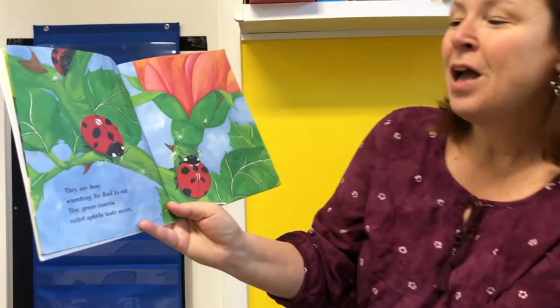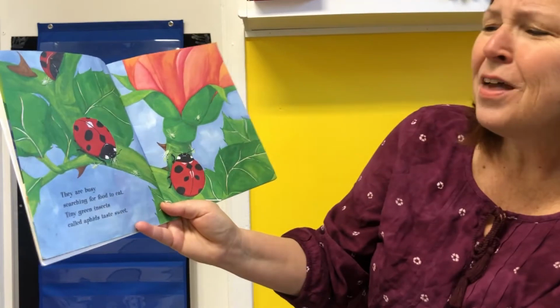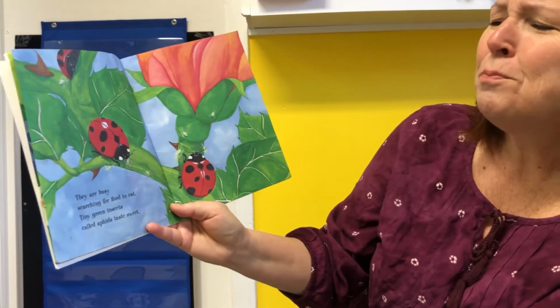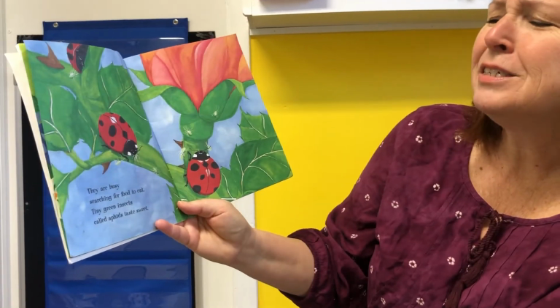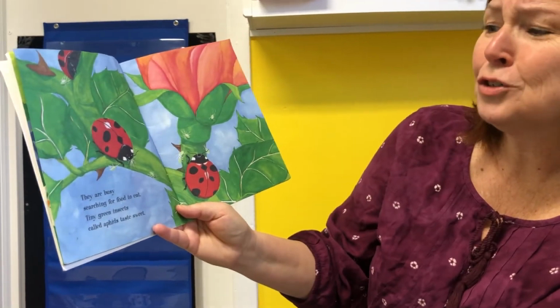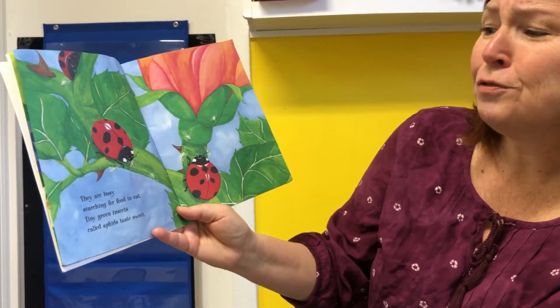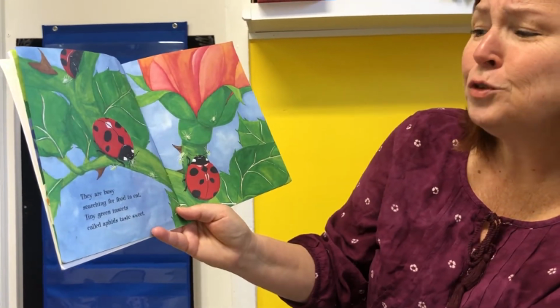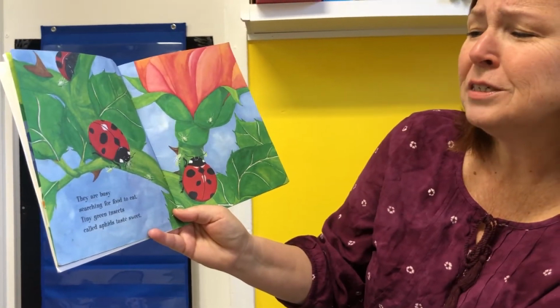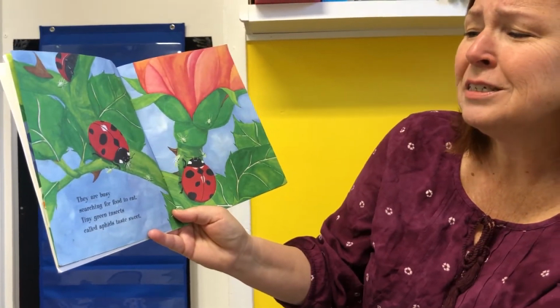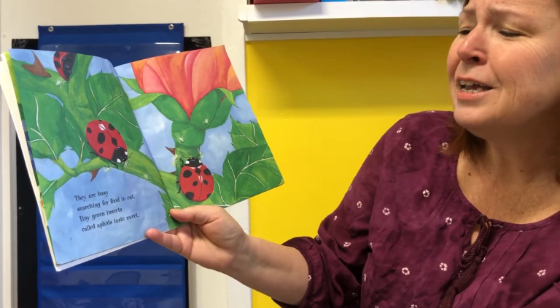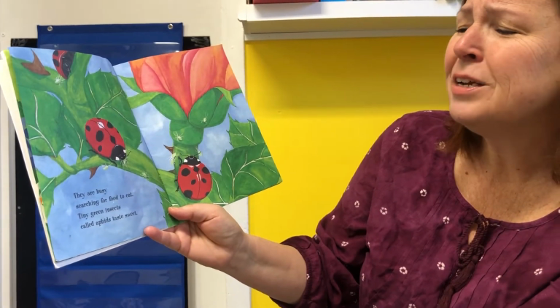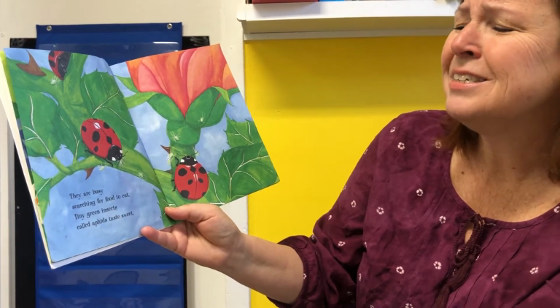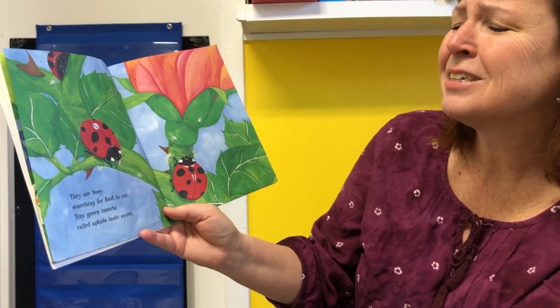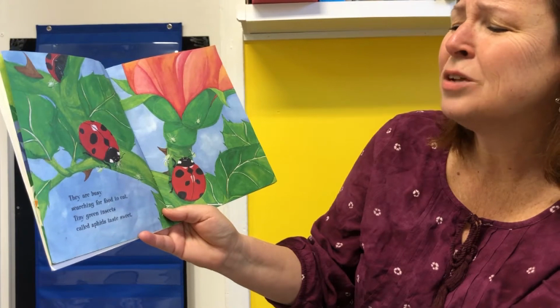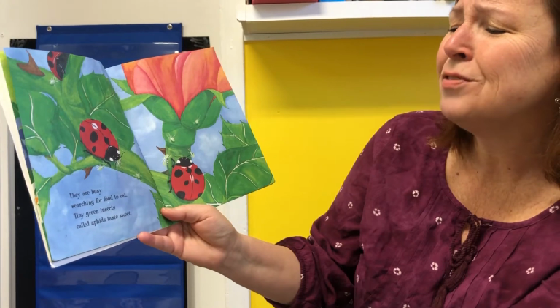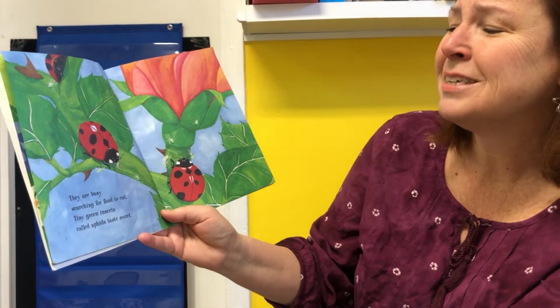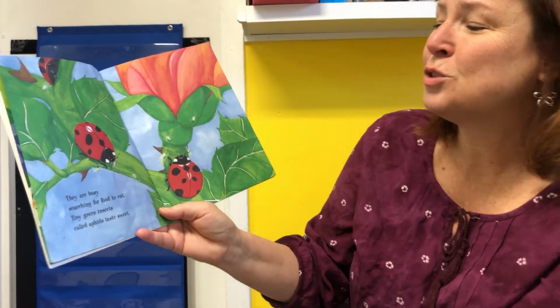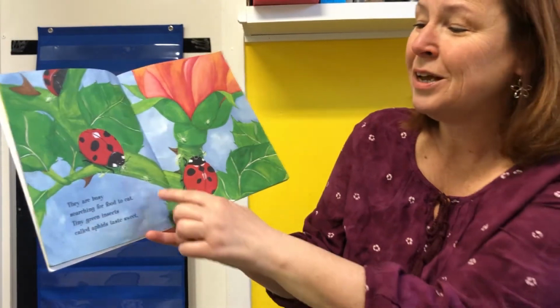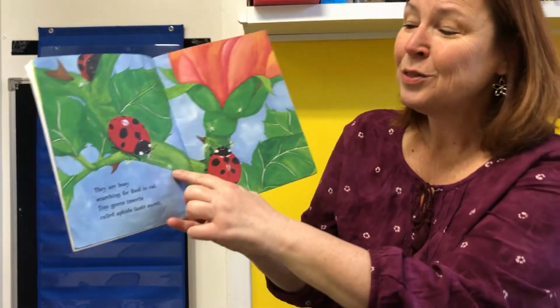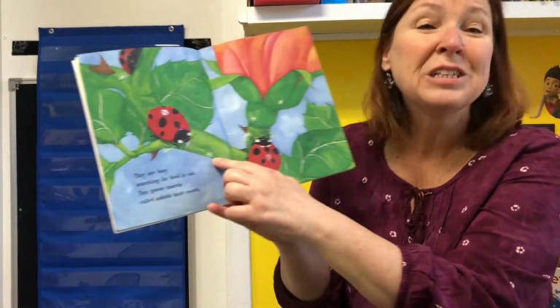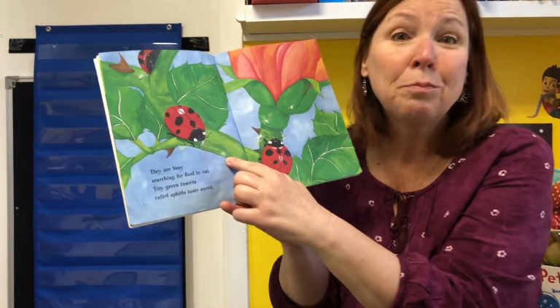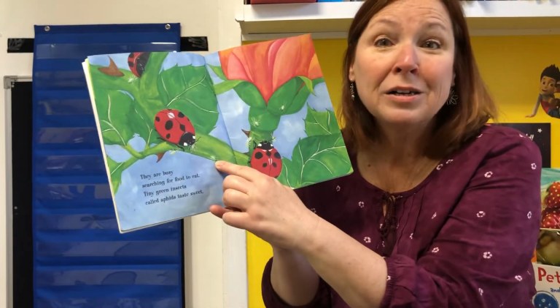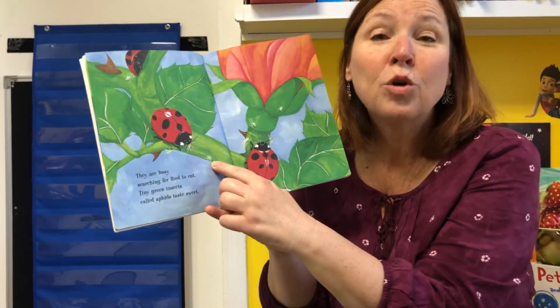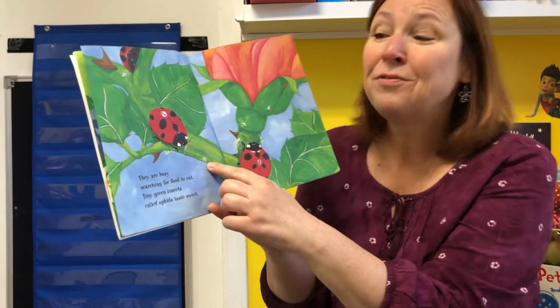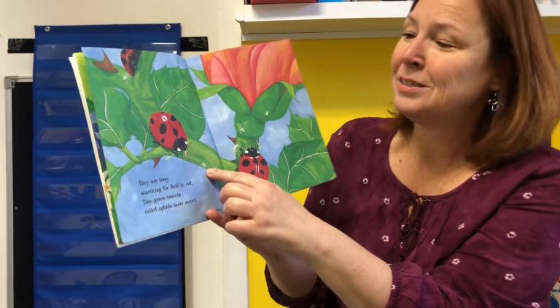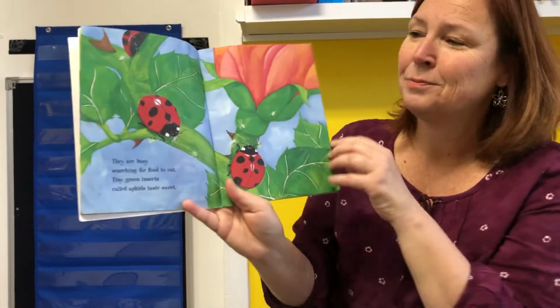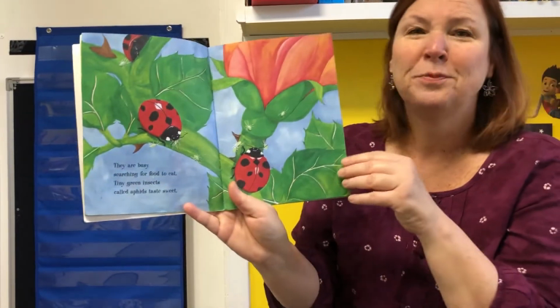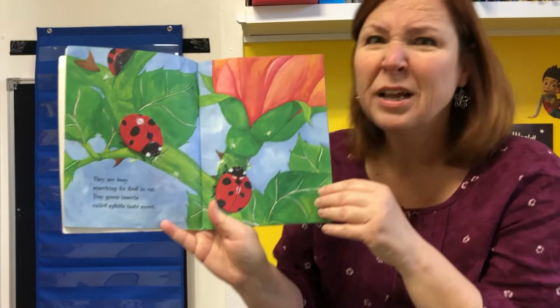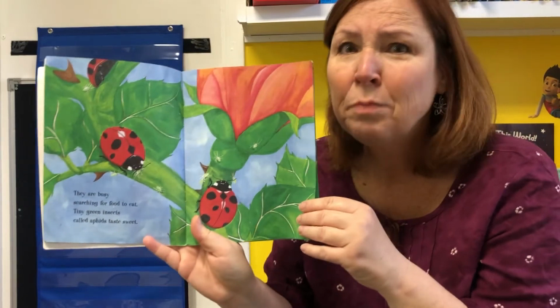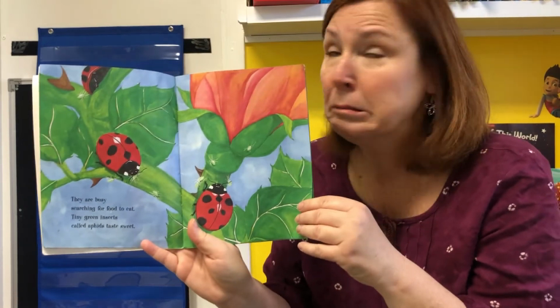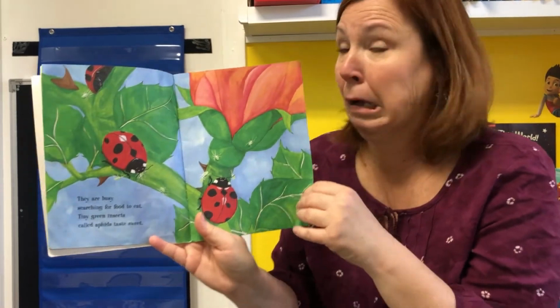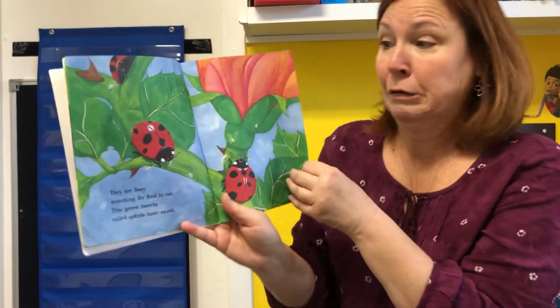They are busy searching for food to eat. Tiny green insects called aphids taste sweet. Those little bugs are called aphids. Do you like to eat bugs? I don't.